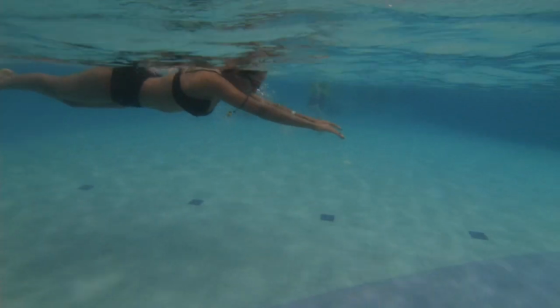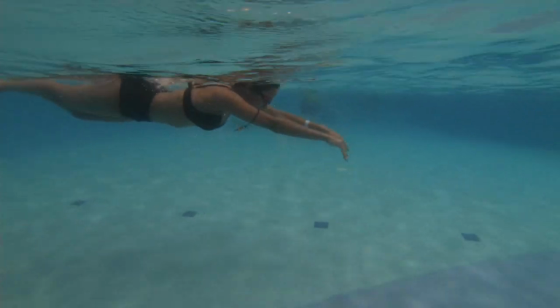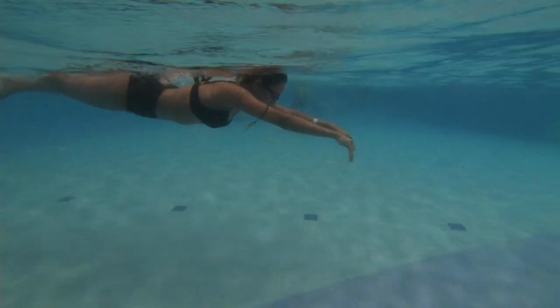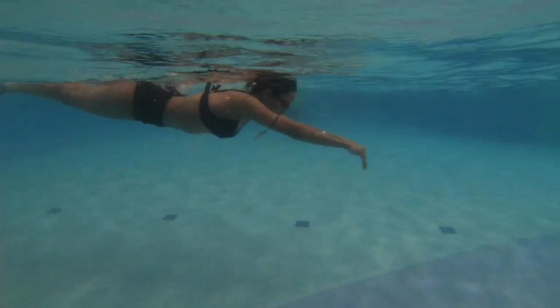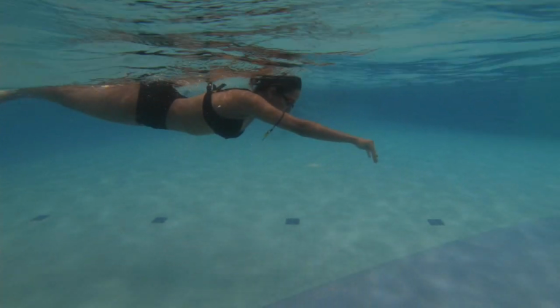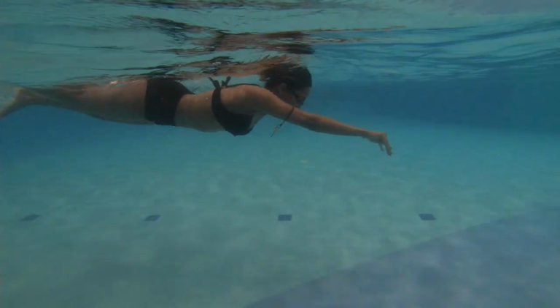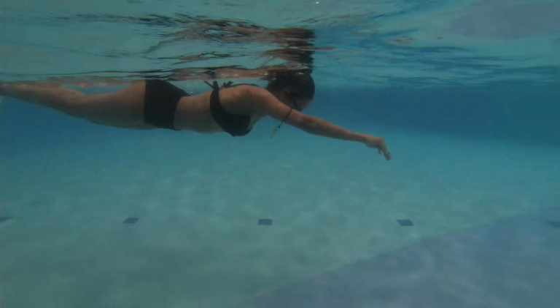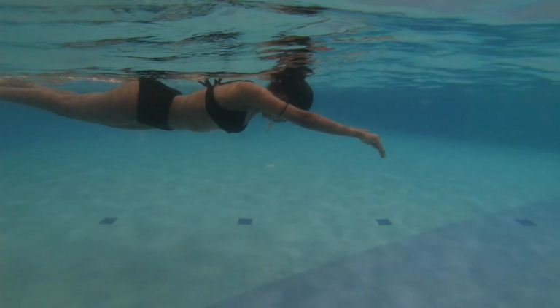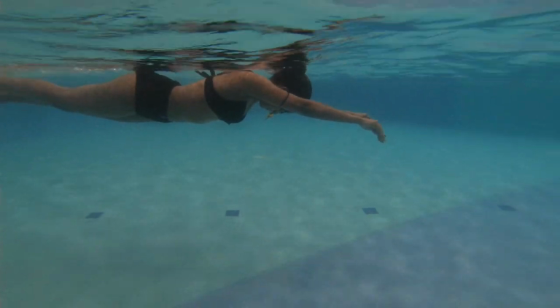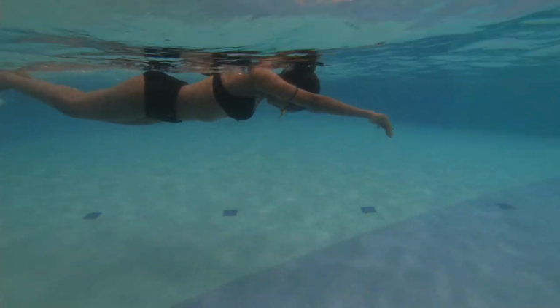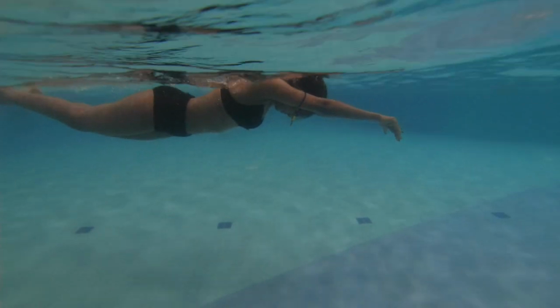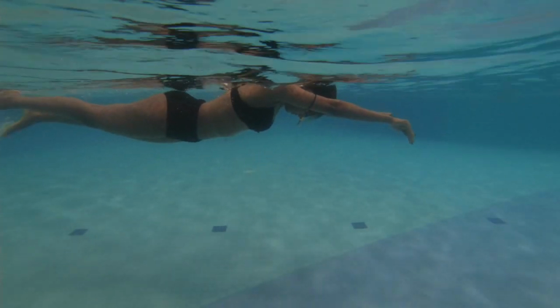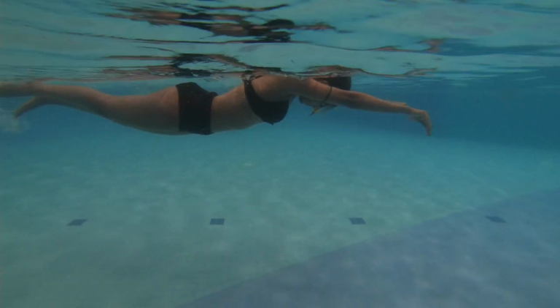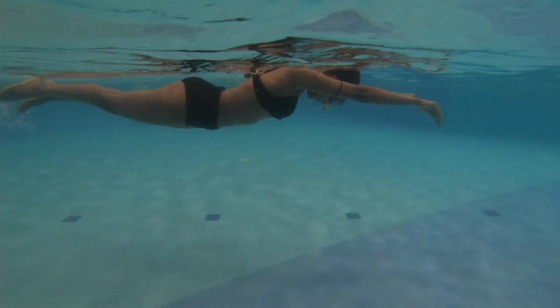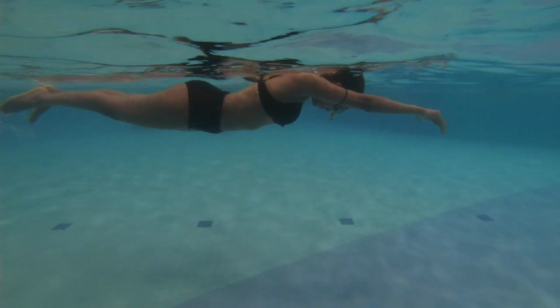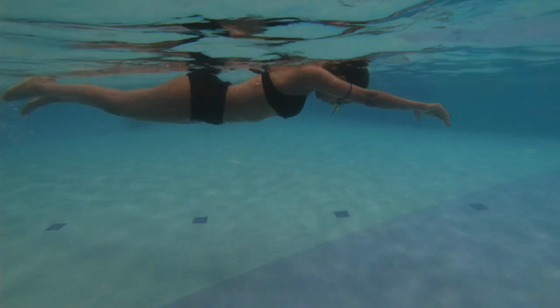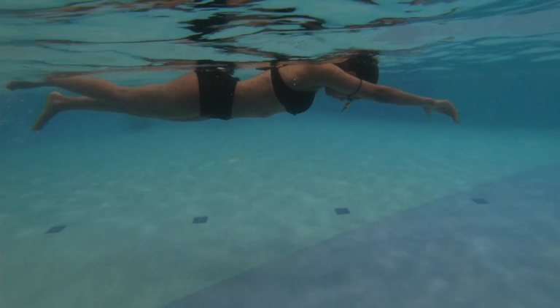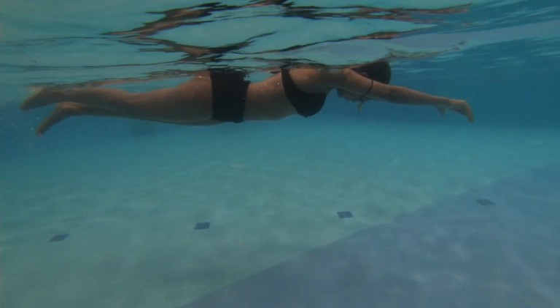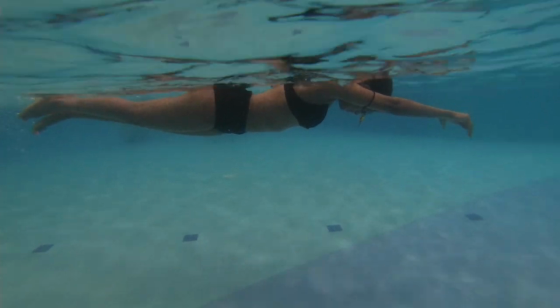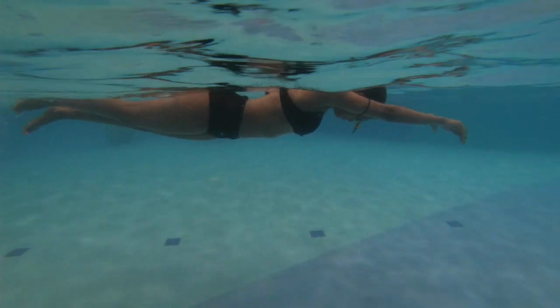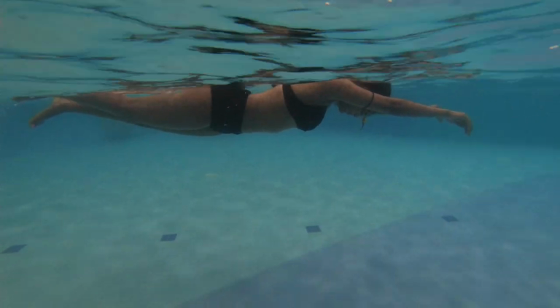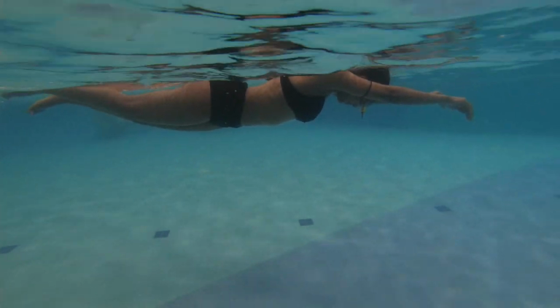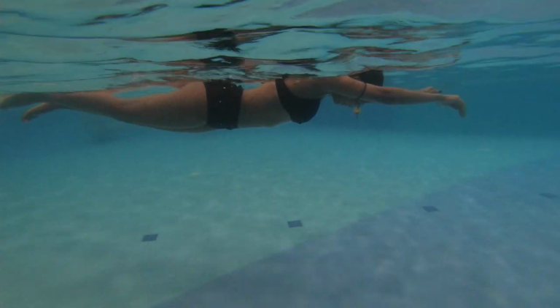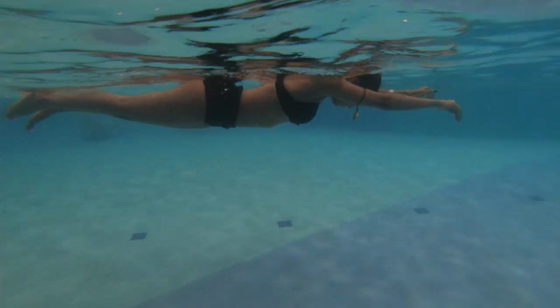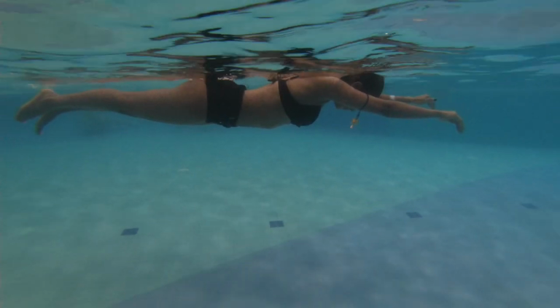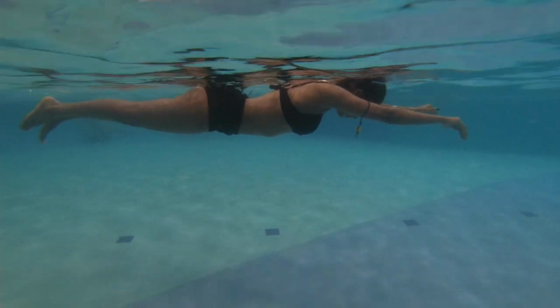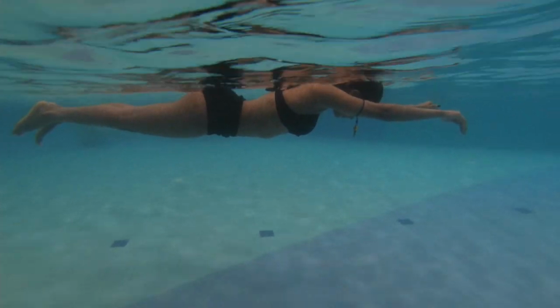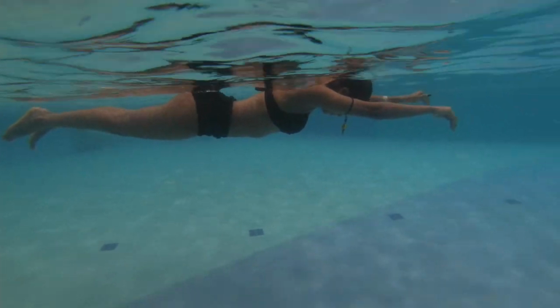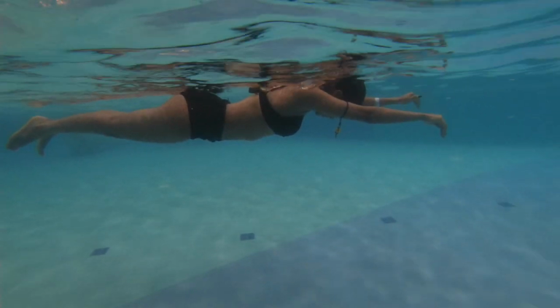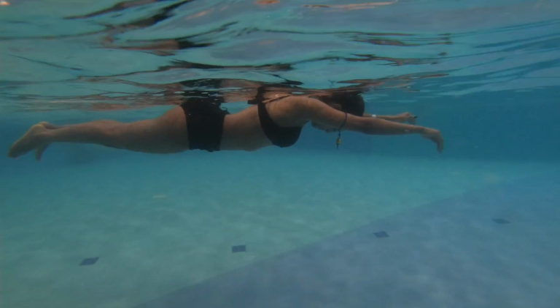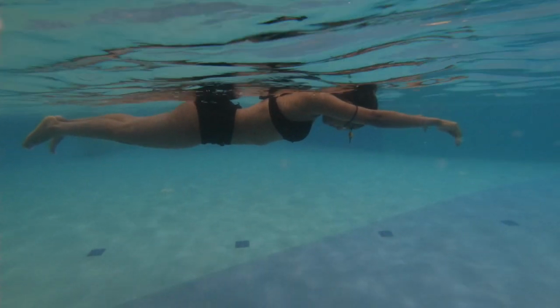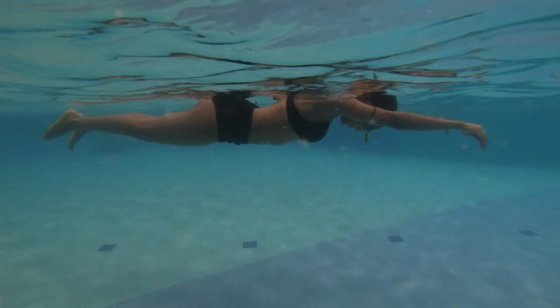Here we have Salamina swim. We're working on eyes down, arms relaxed and down, and legs together. Notice how nice and horizontal you get when everything is working right.